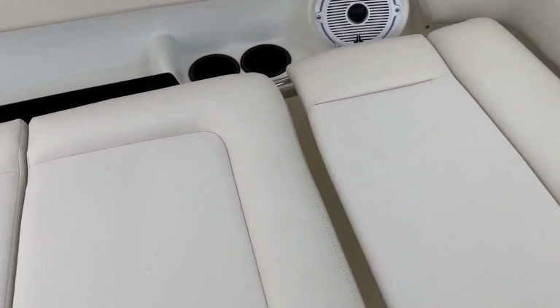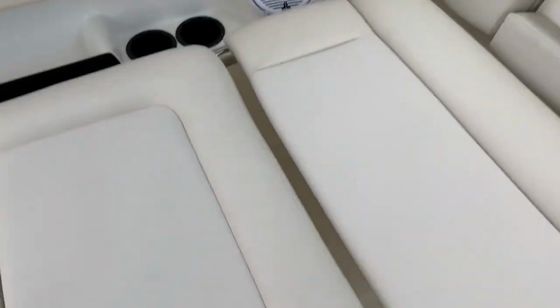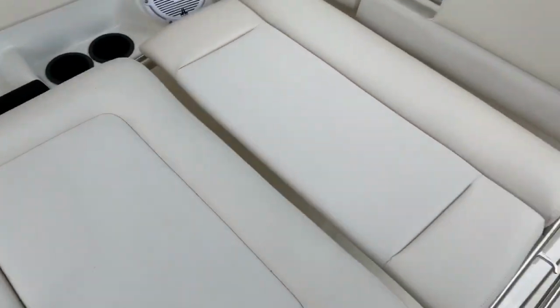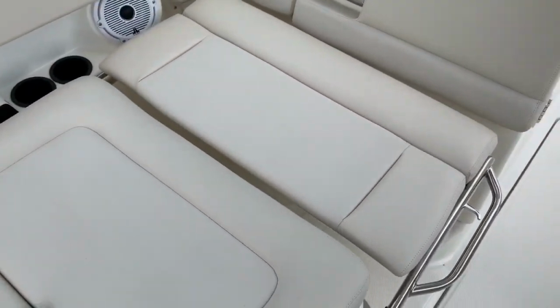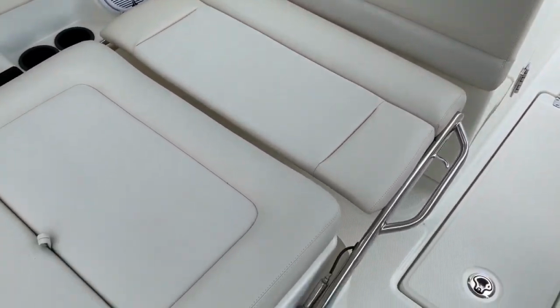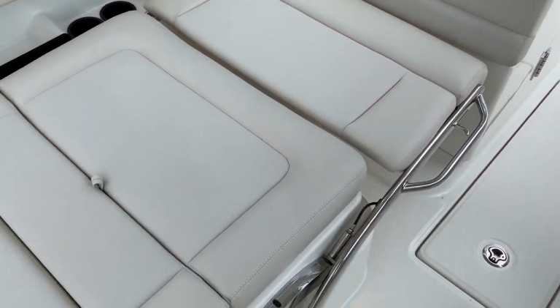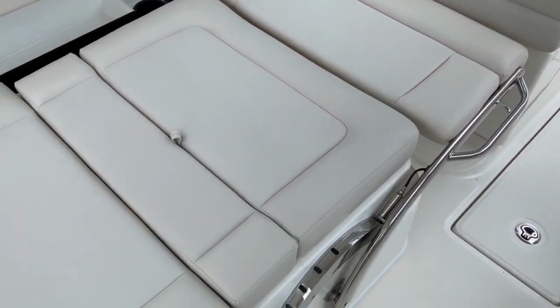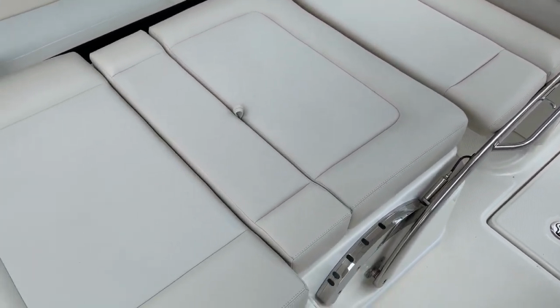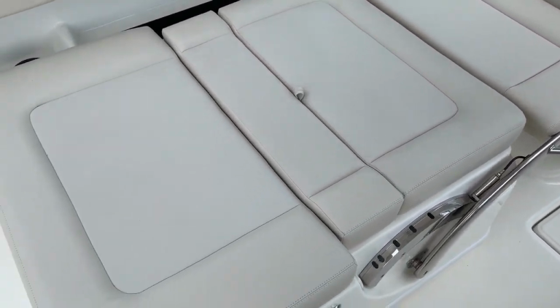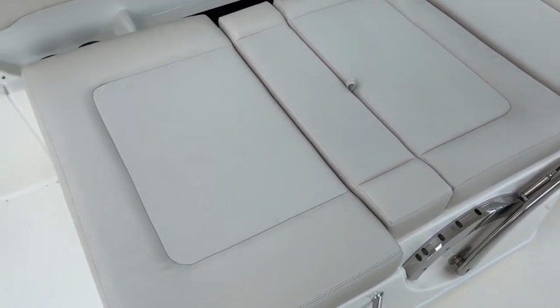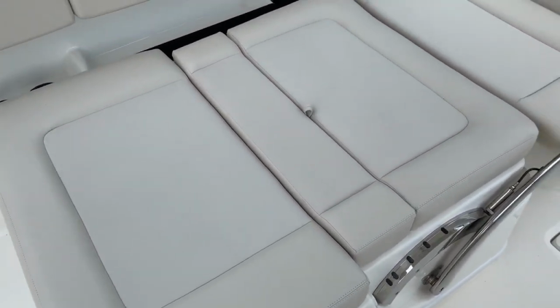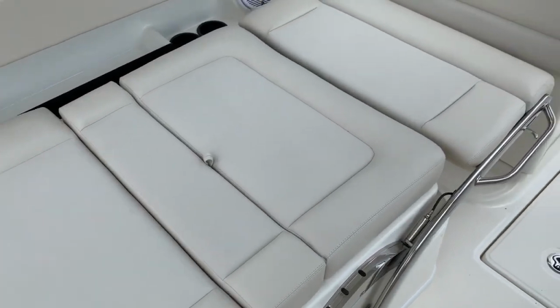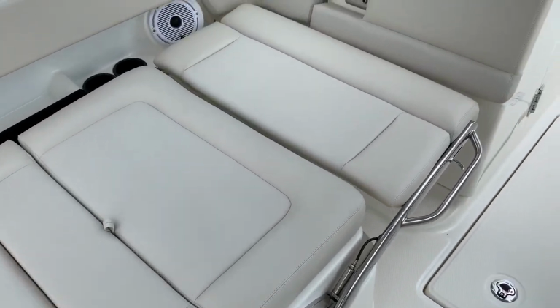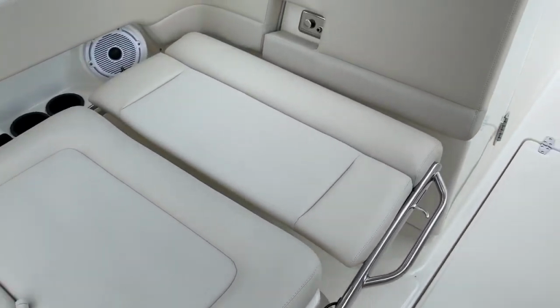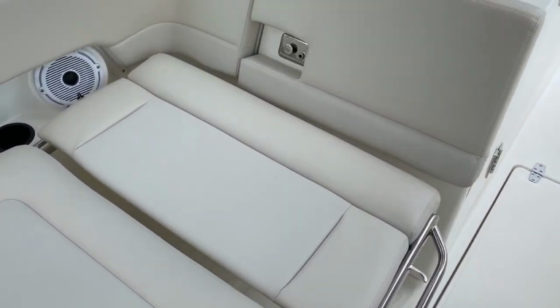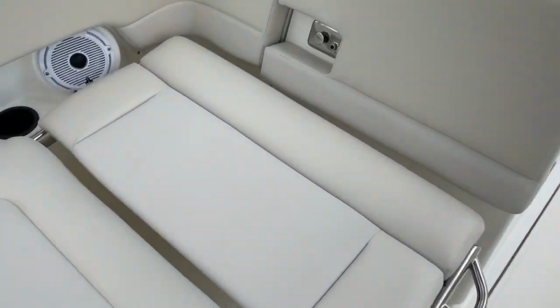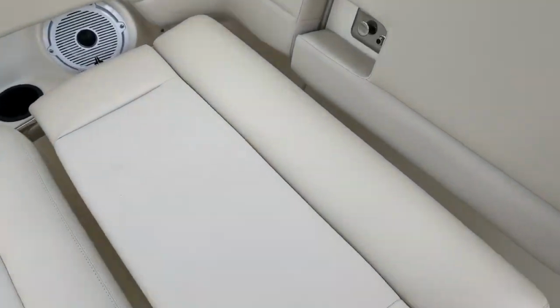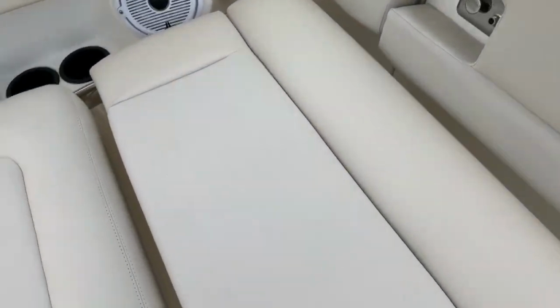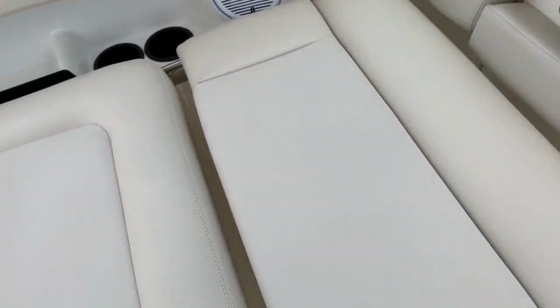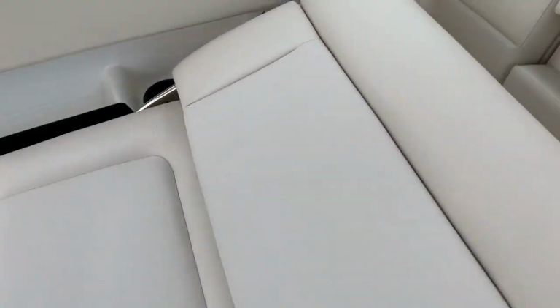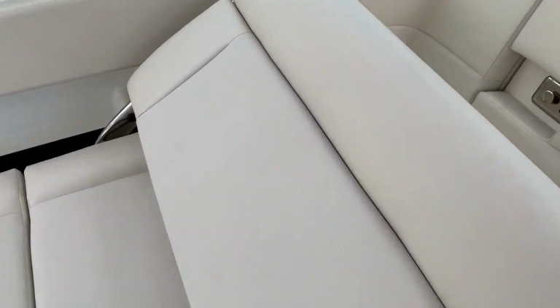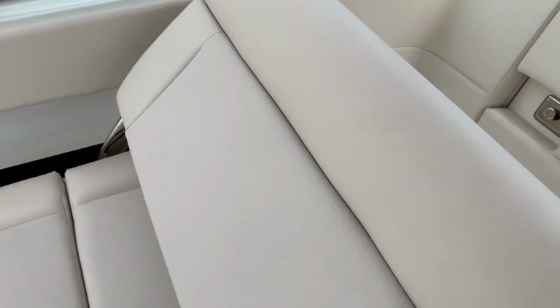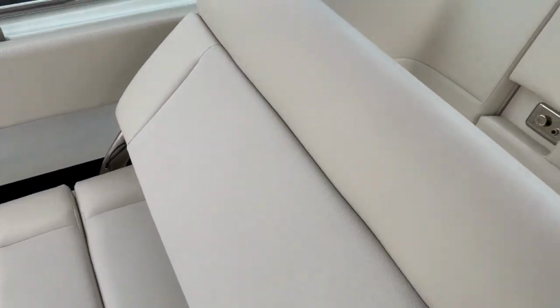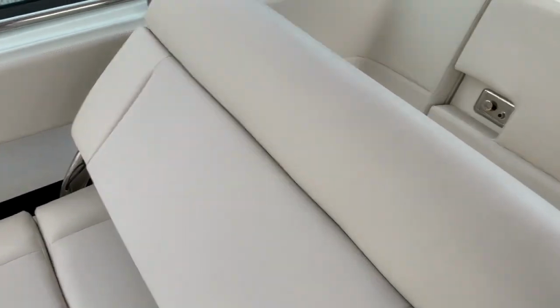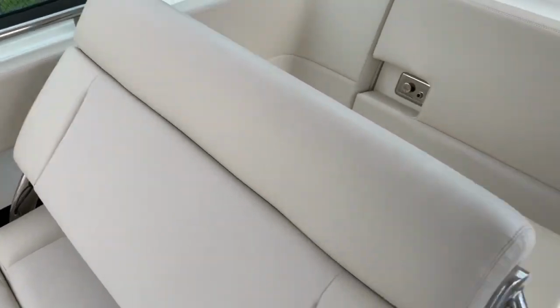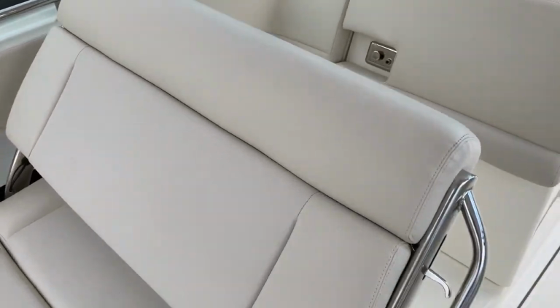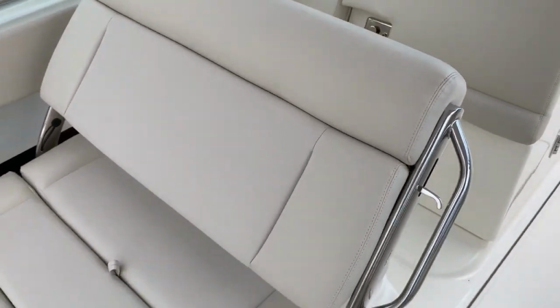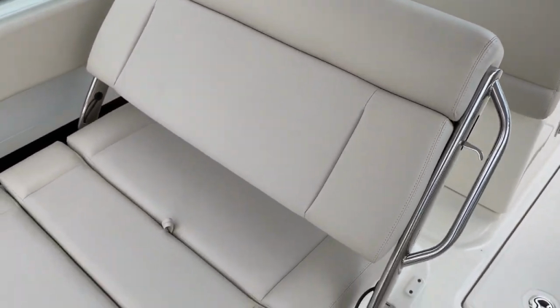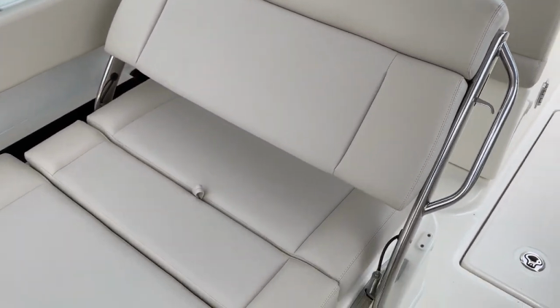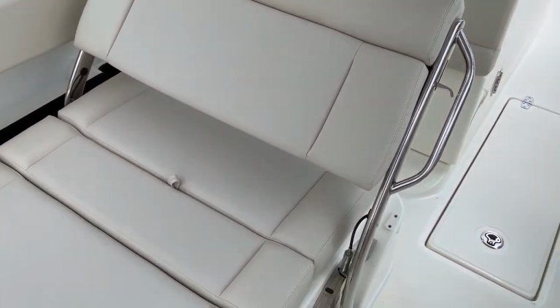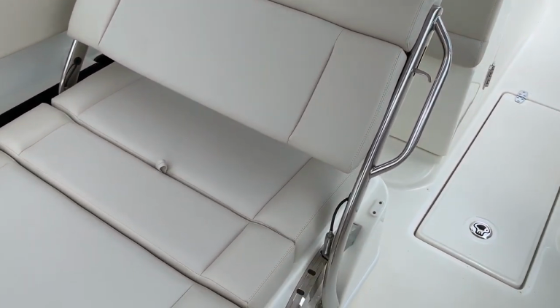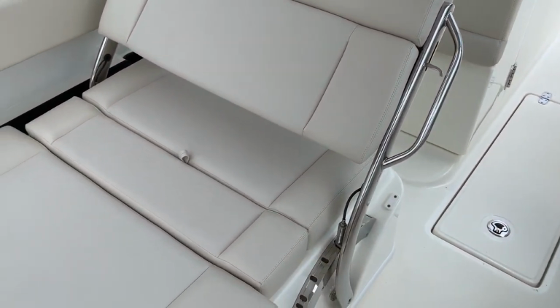it lays down, makes a complete area to lay down flat, or you can adjust it and put it in different configurations based on the comfort you want.